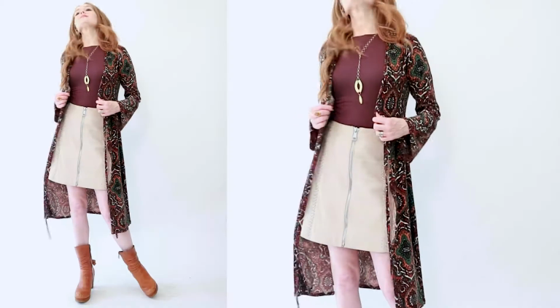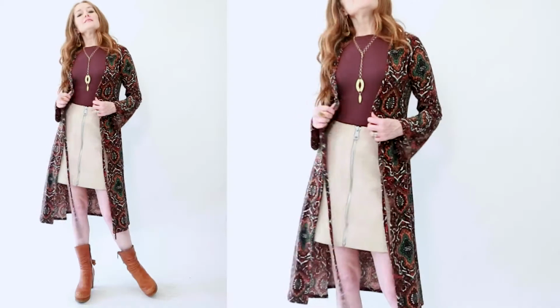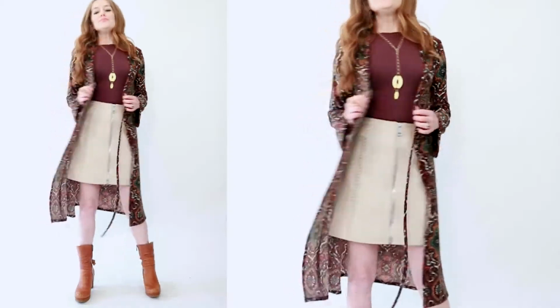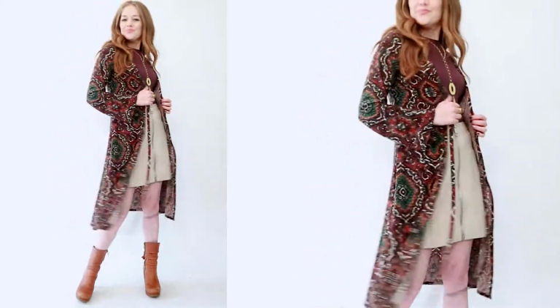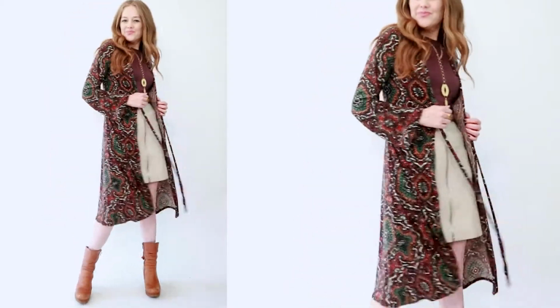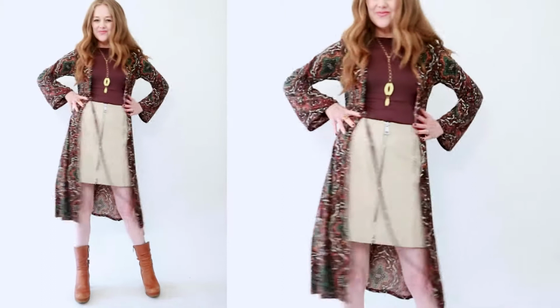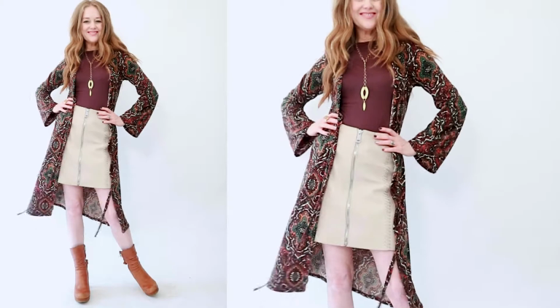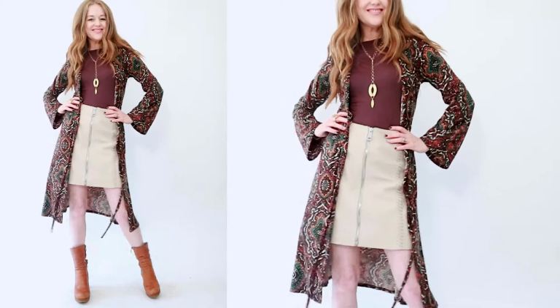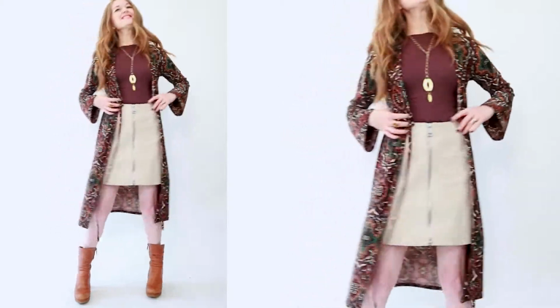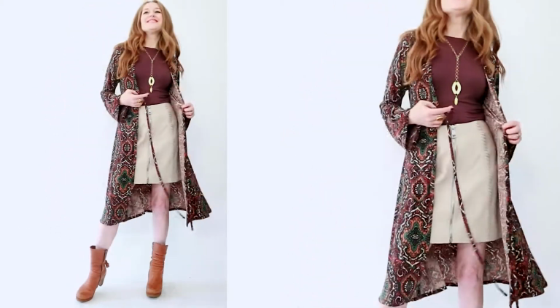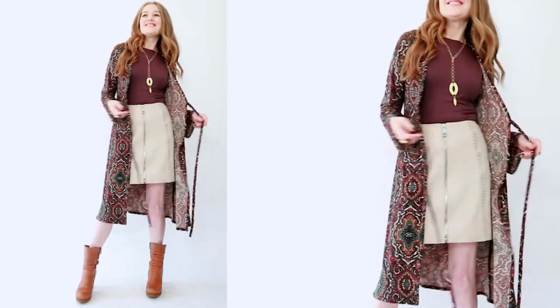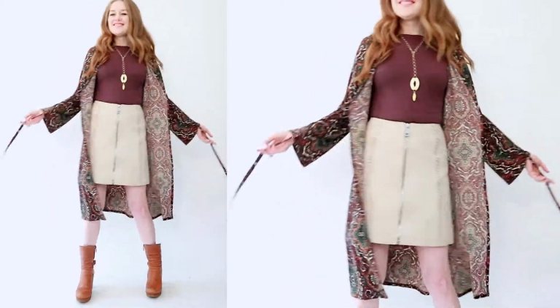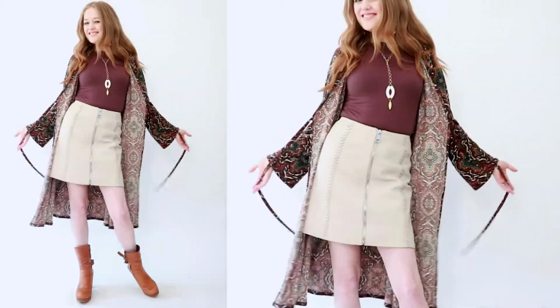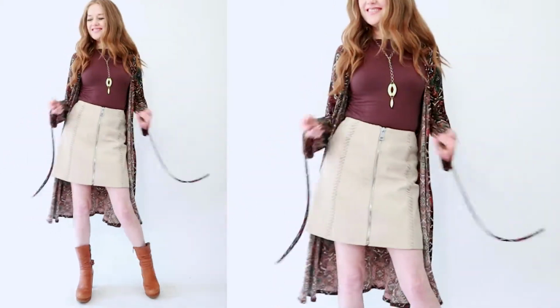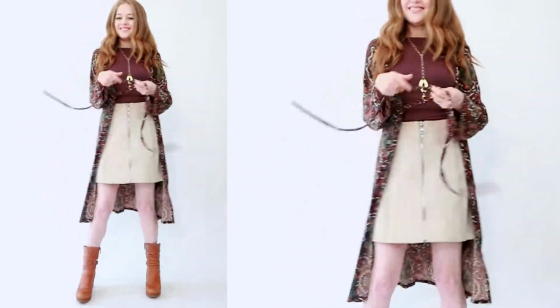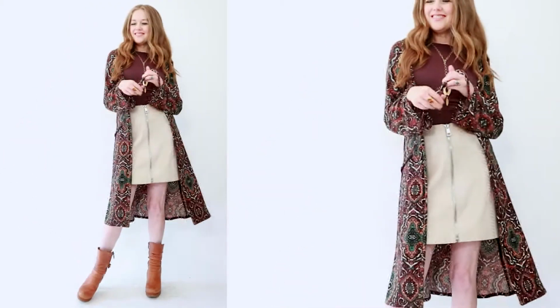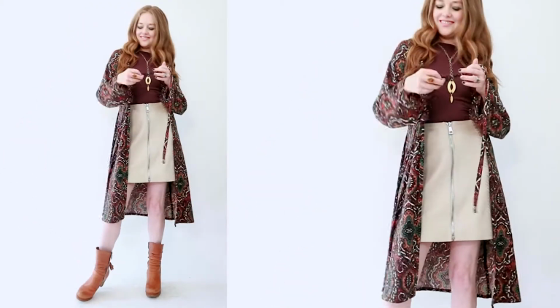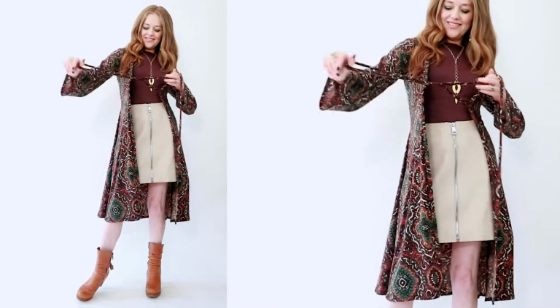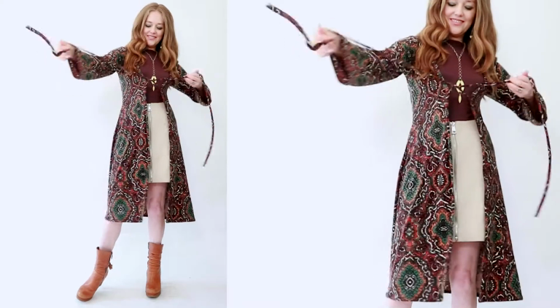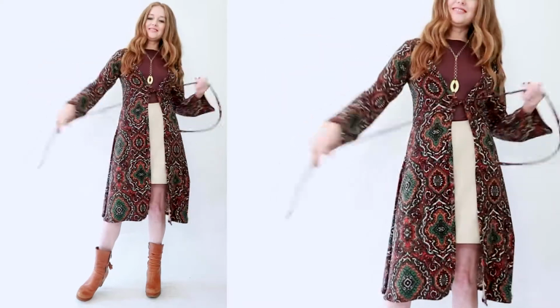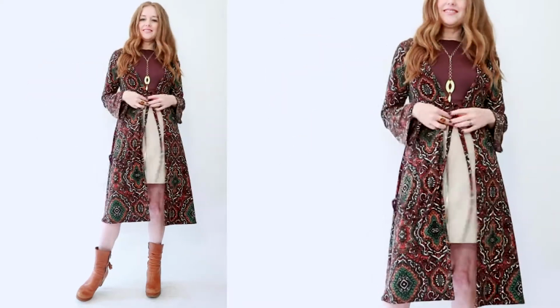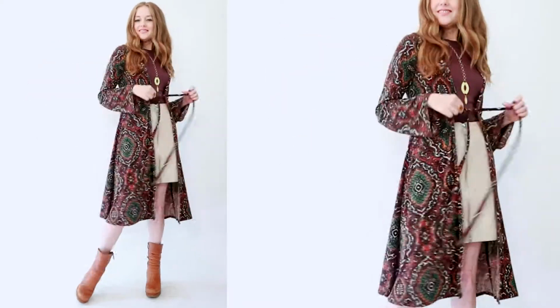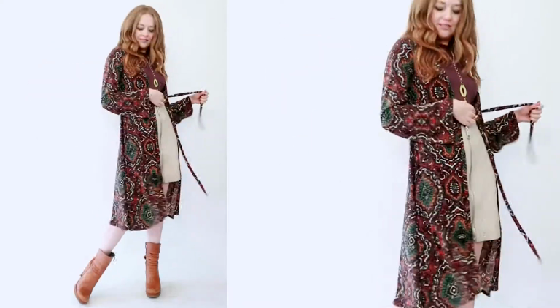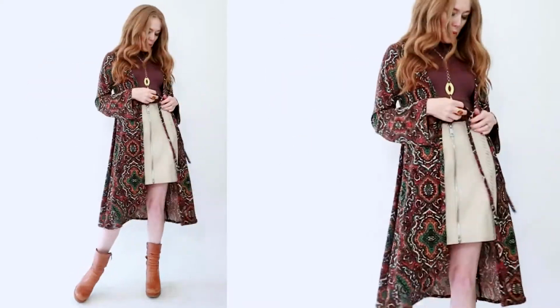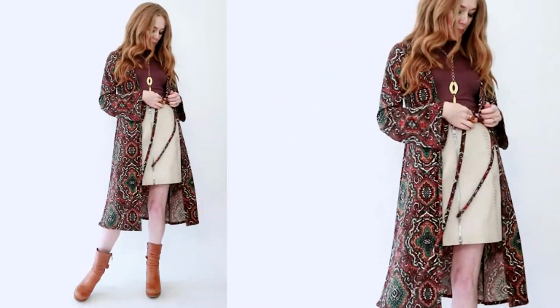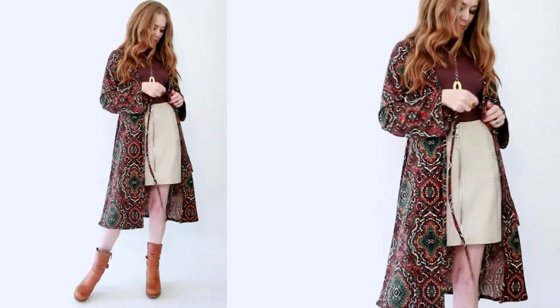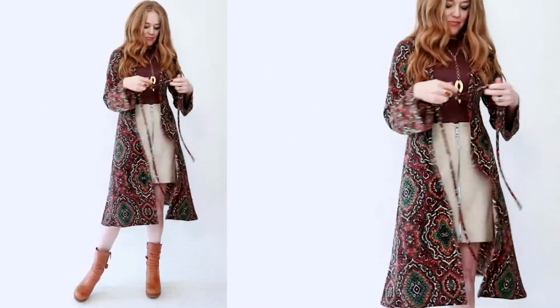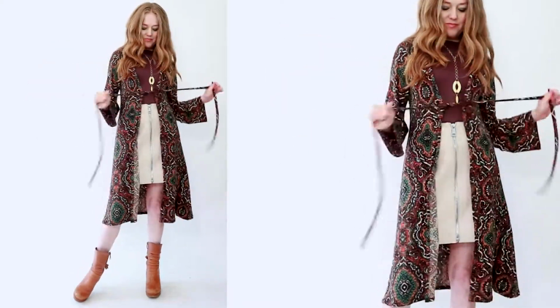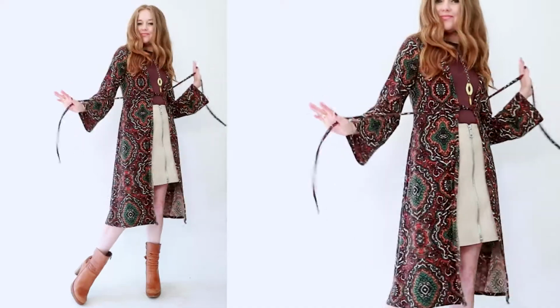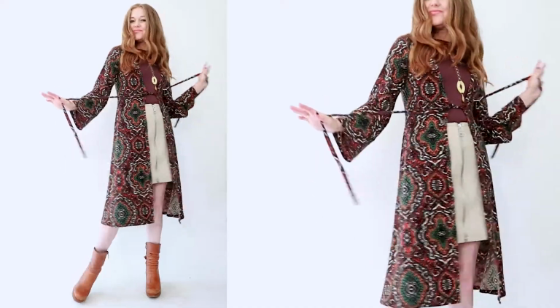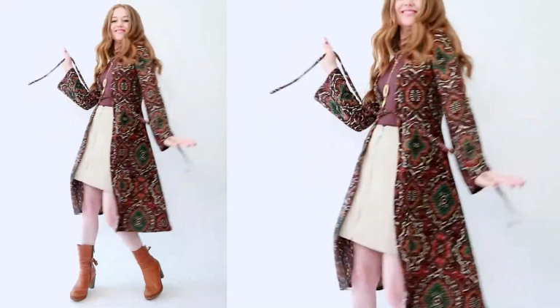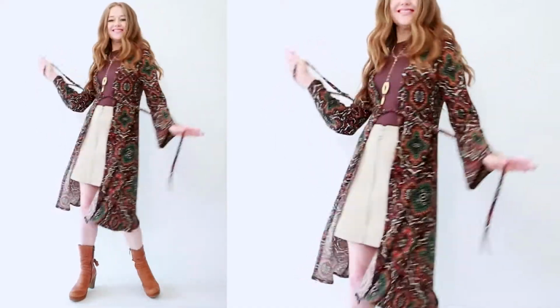Unlike most robes, this is designed to fit and flatter your body shape. The tie in the front is strategically placed so that it emphasizes your narrowest point, thus making you look slimmer — and you can wear it open if you prefer.